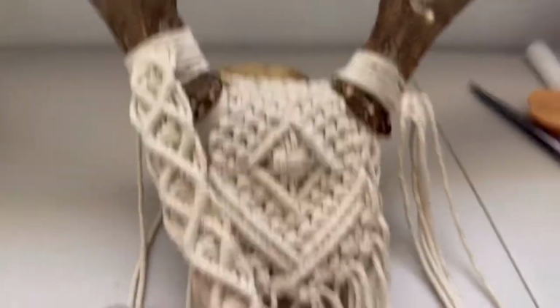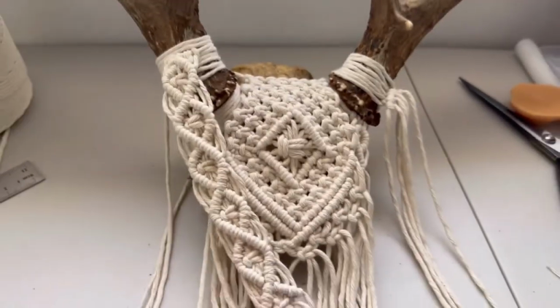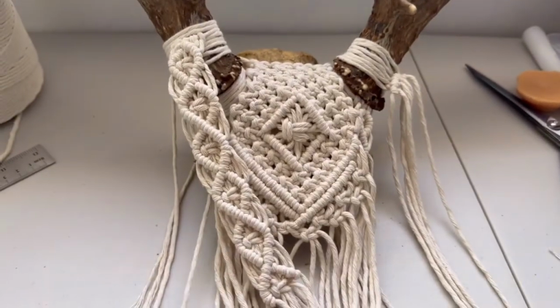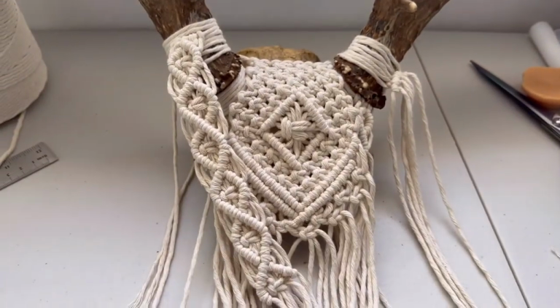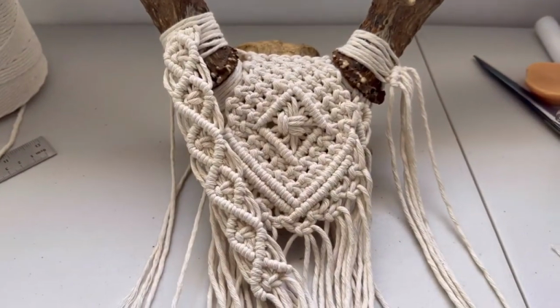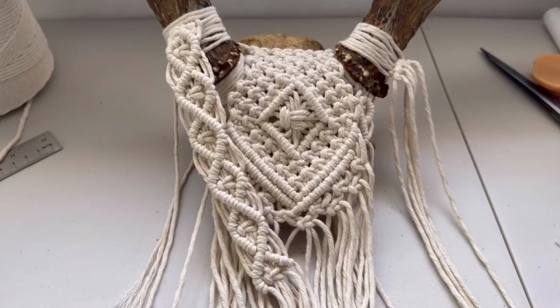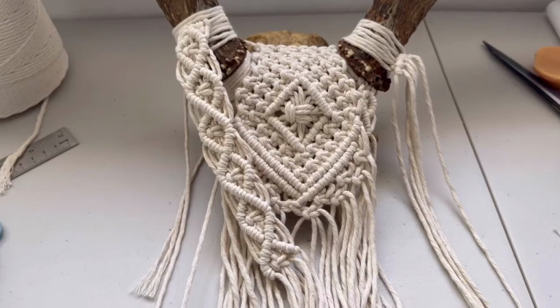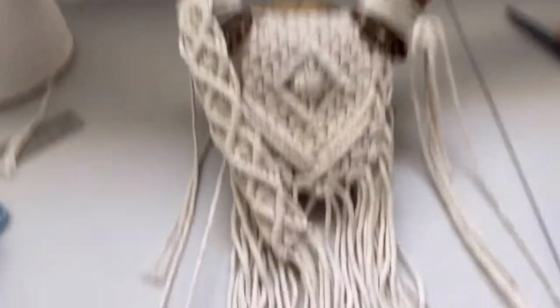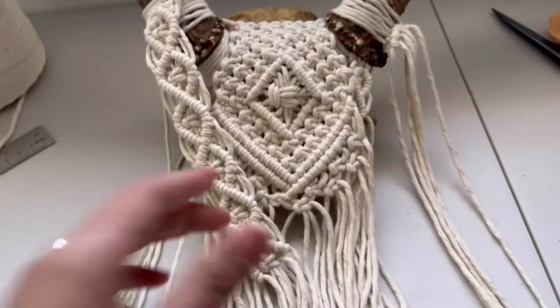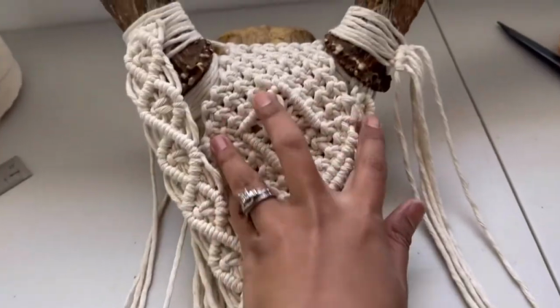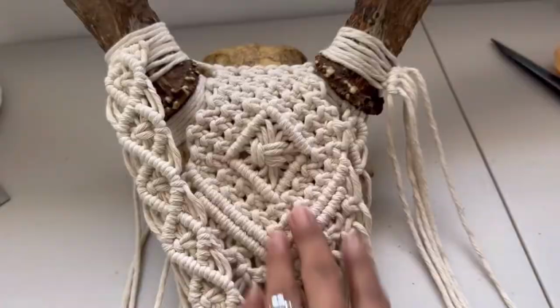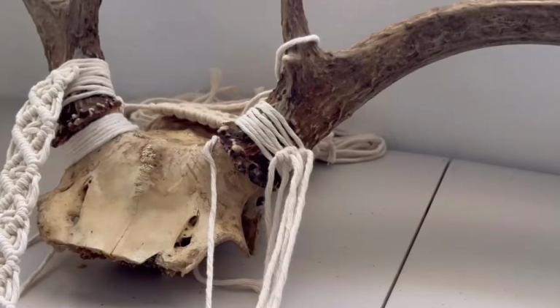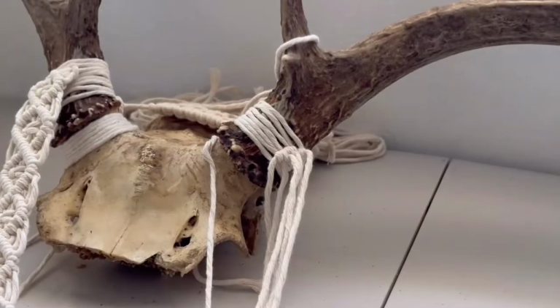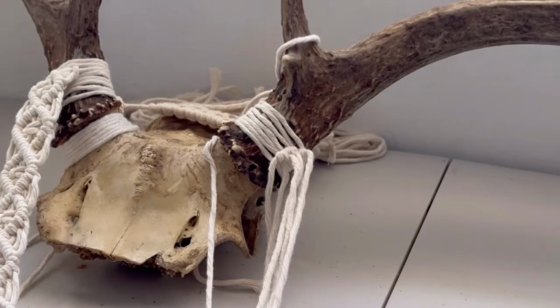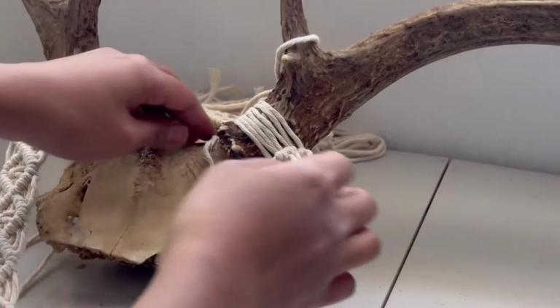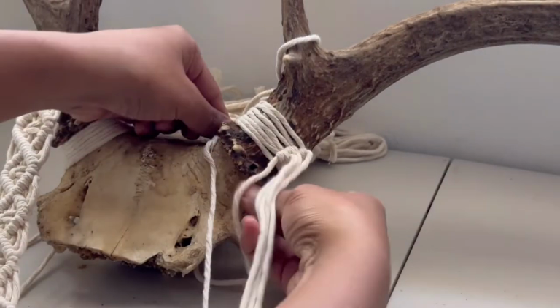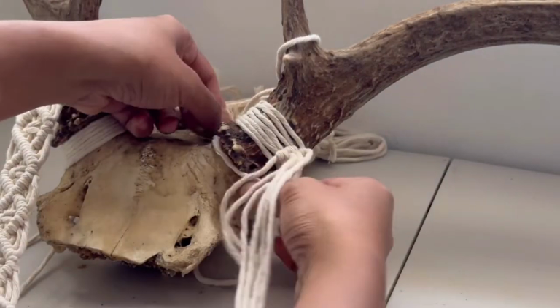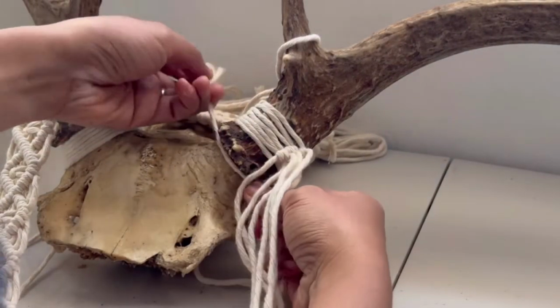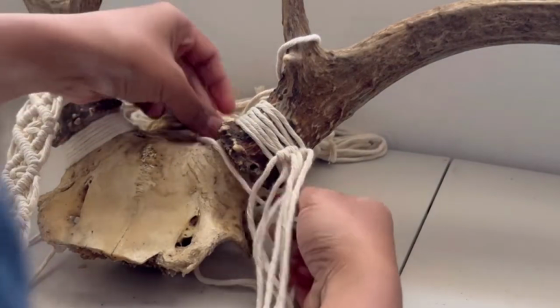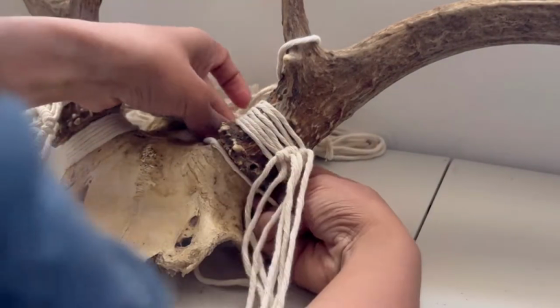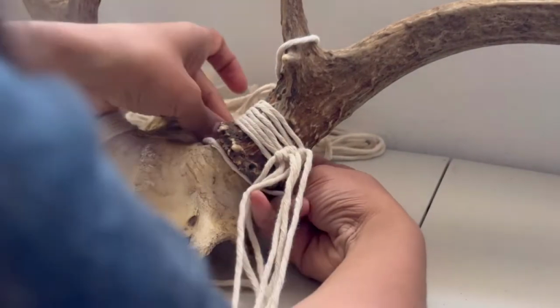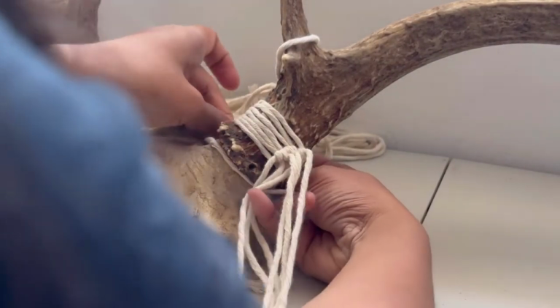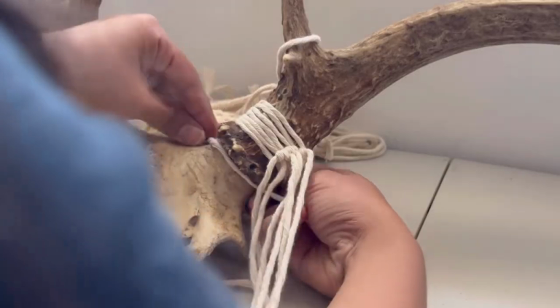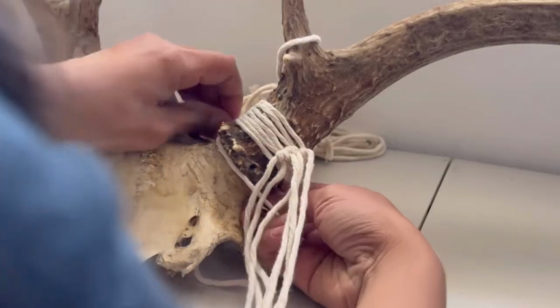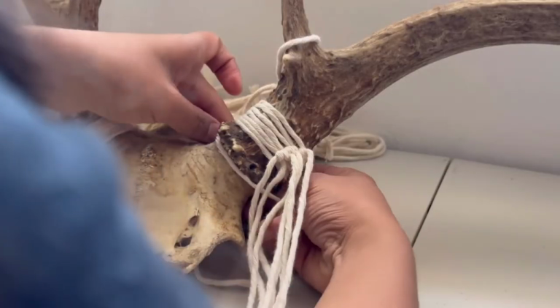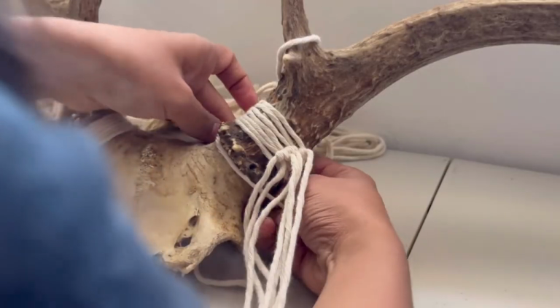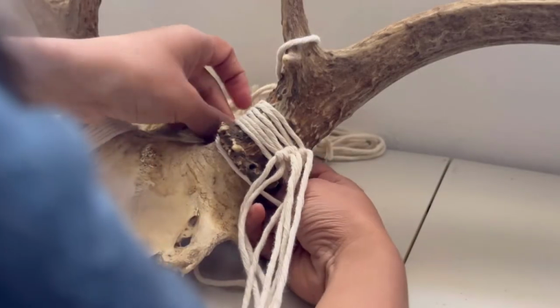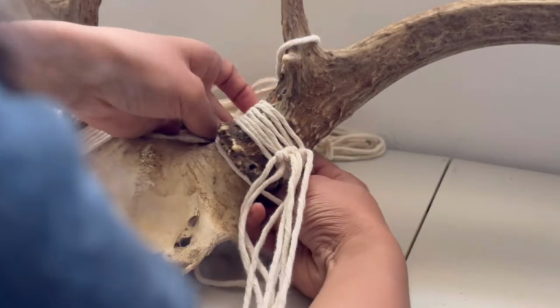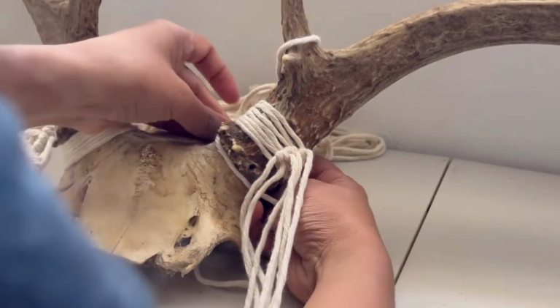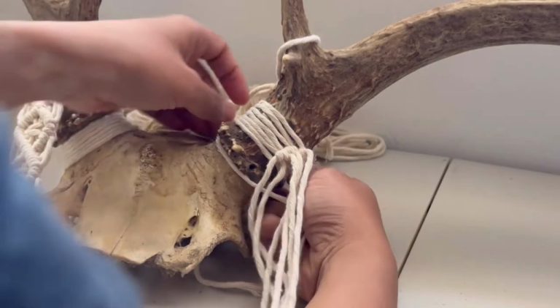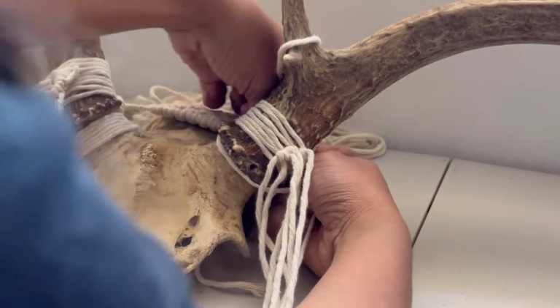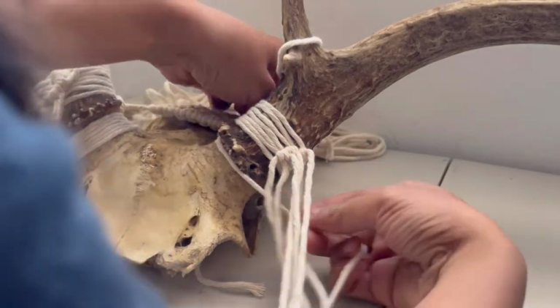So I'm gonna update you again later and just see what it looks like. I thought it would be nice to show you how I did it, just plainly wrap a cord around the base of the antler.